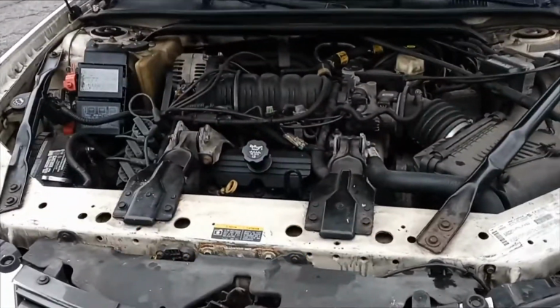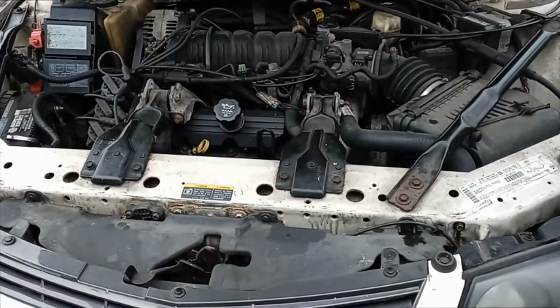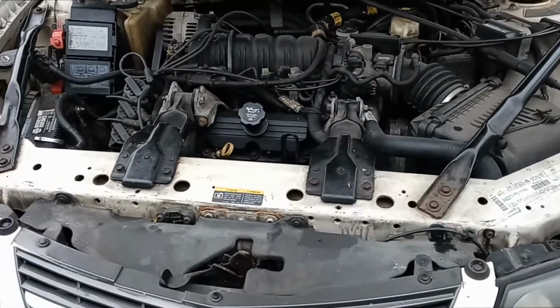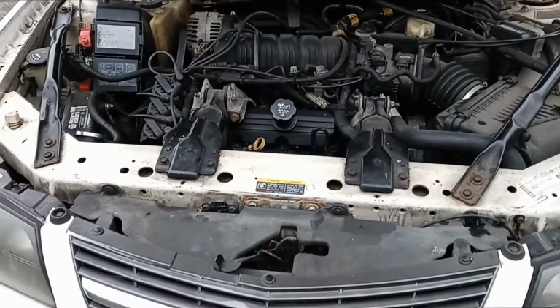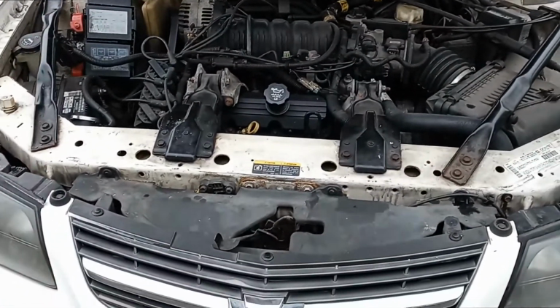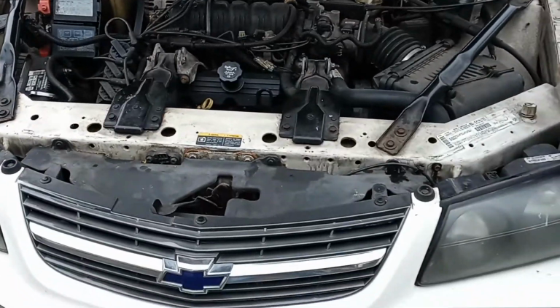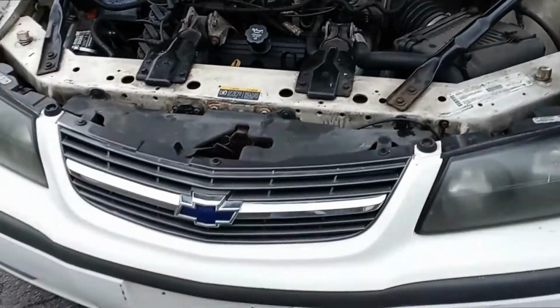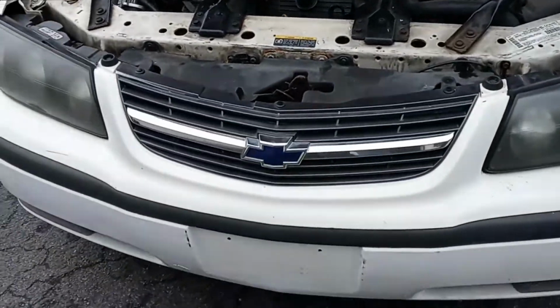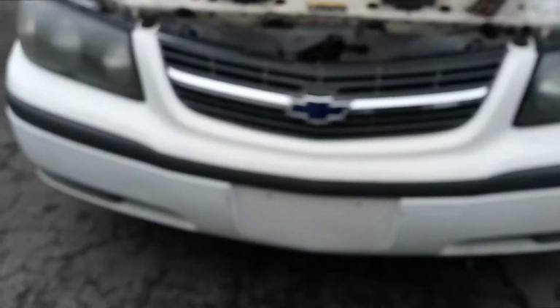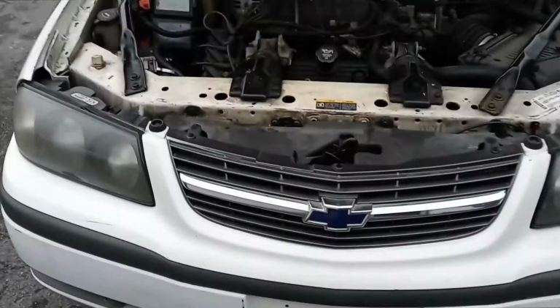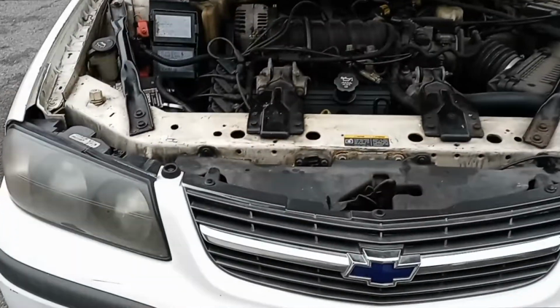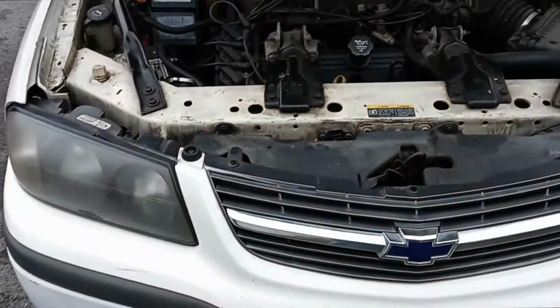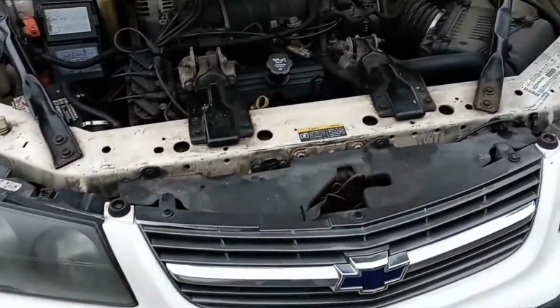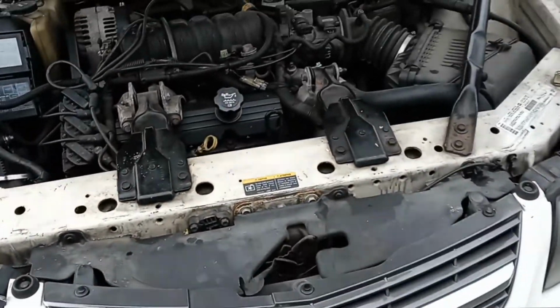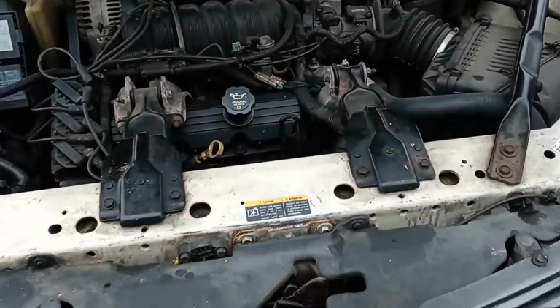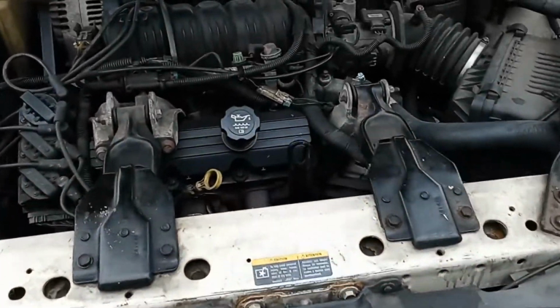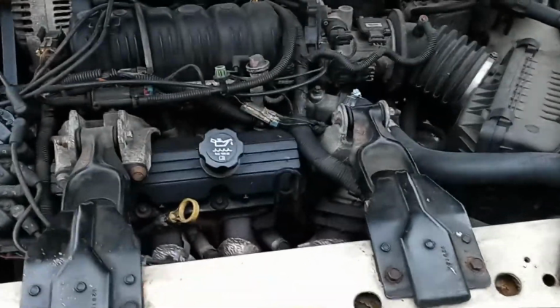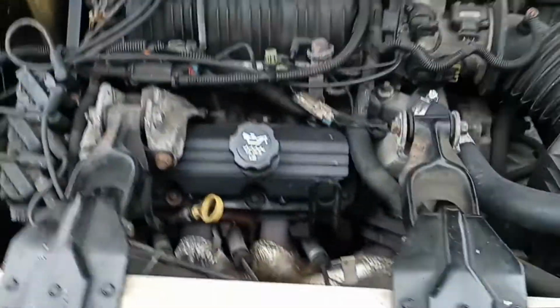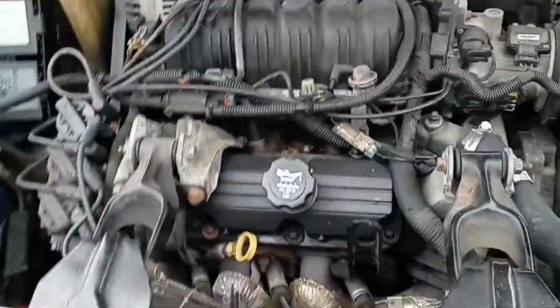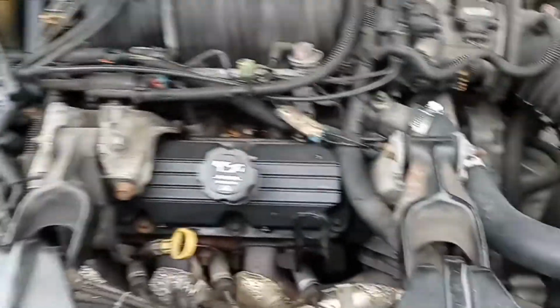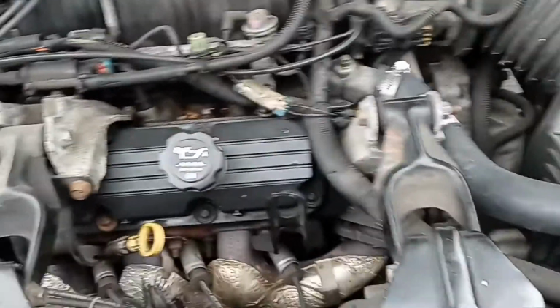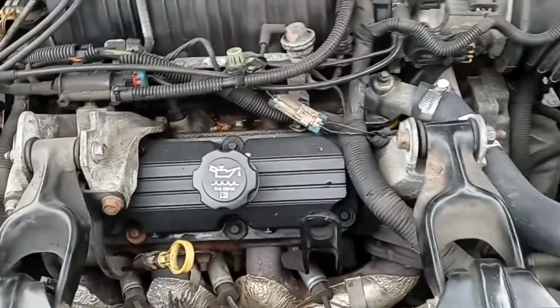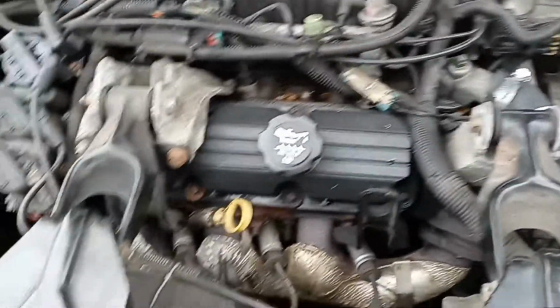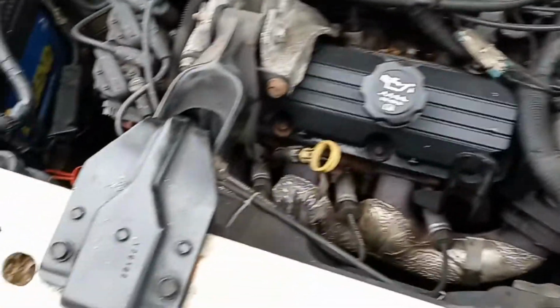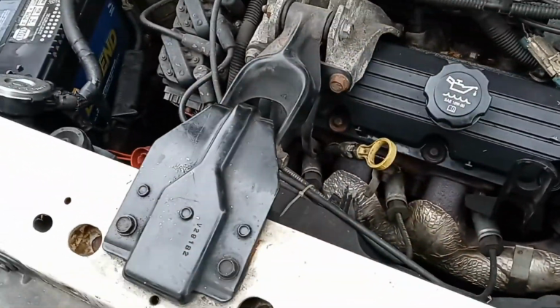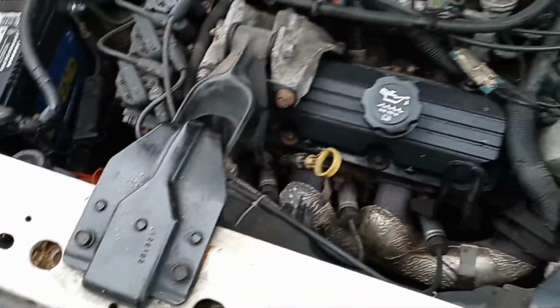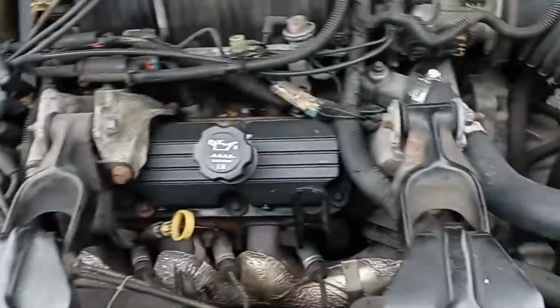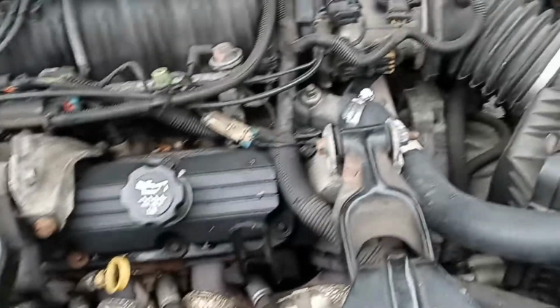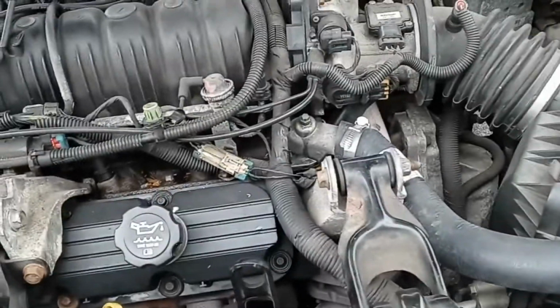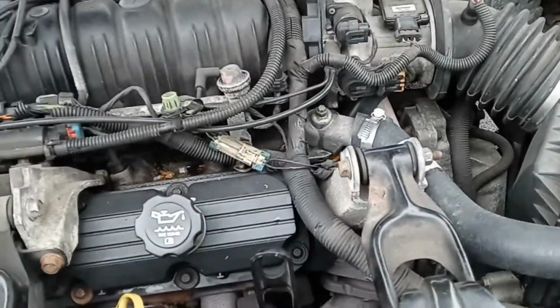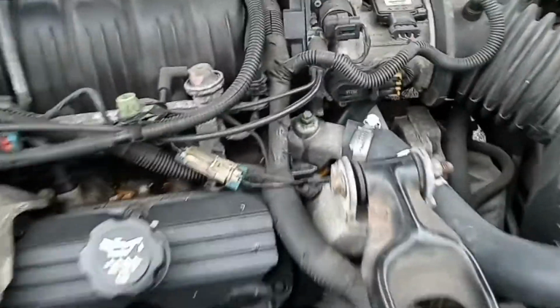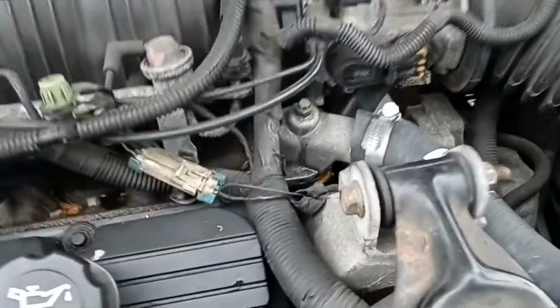Hello Beer Master. We're on a 2003 Chevy Impala — this goes for multiple years, the older style. Anytime you do any radiator work or change the hose, thermostat, or radiator, I just wanted to show you: you have to bleed it.